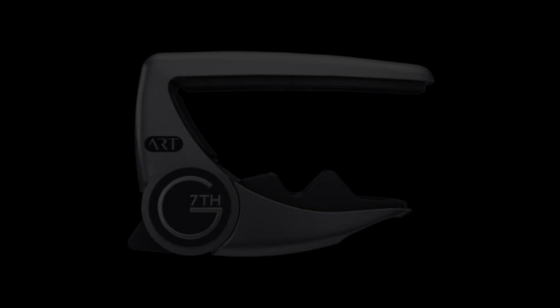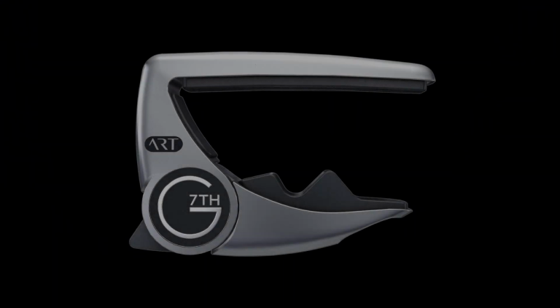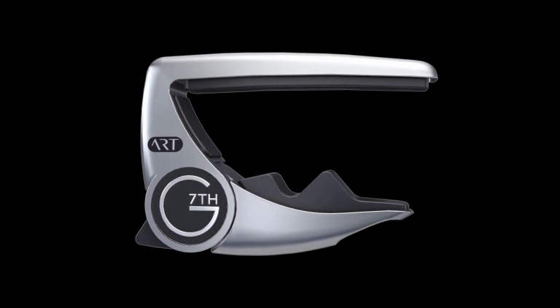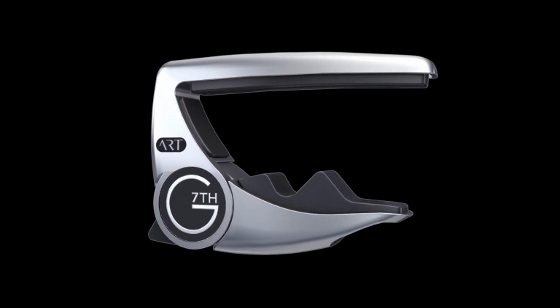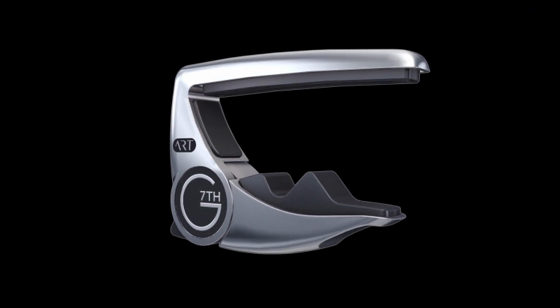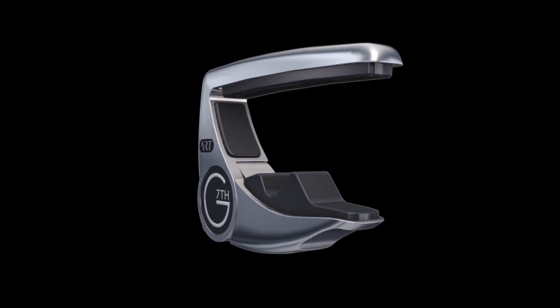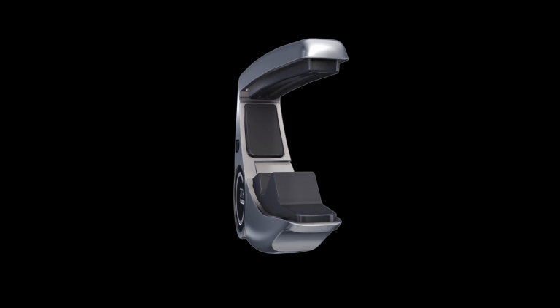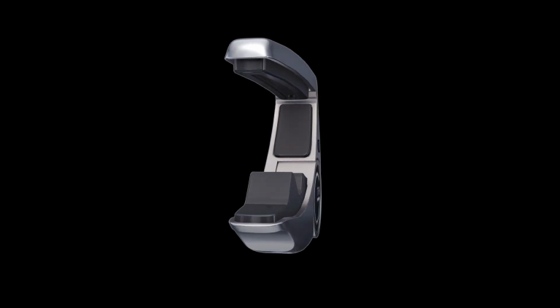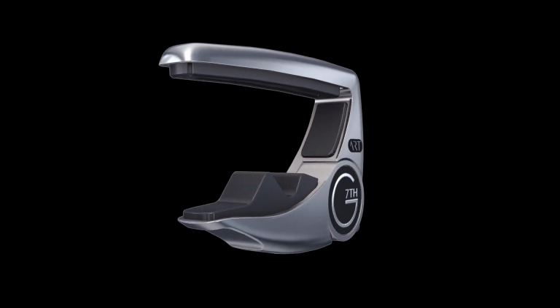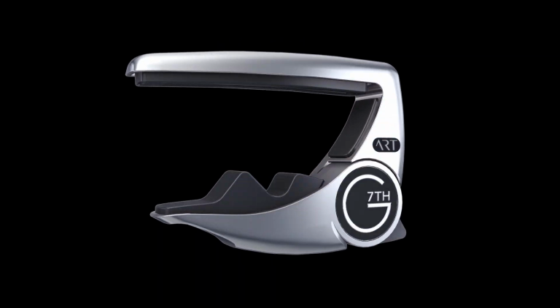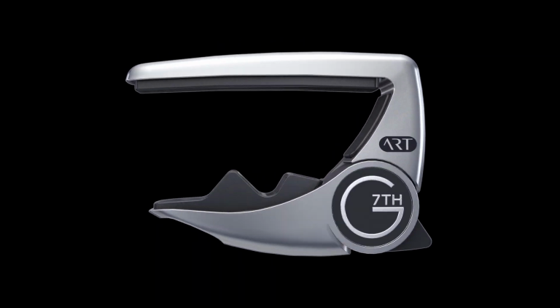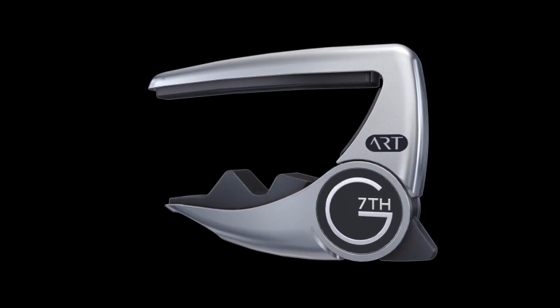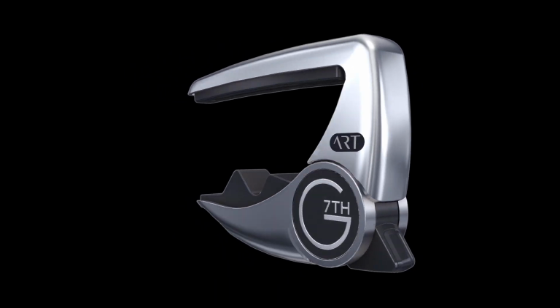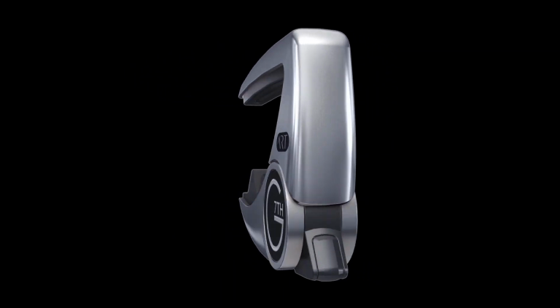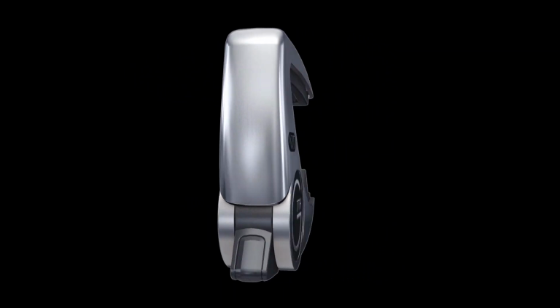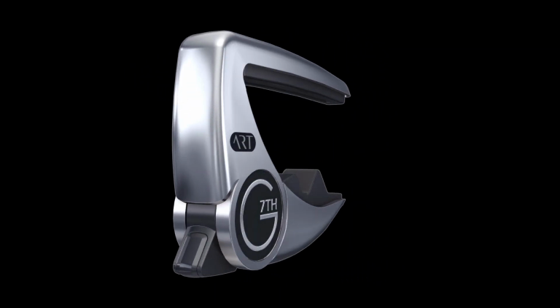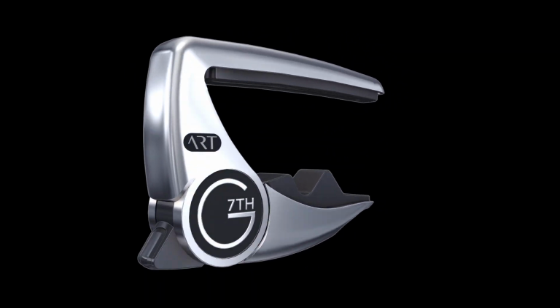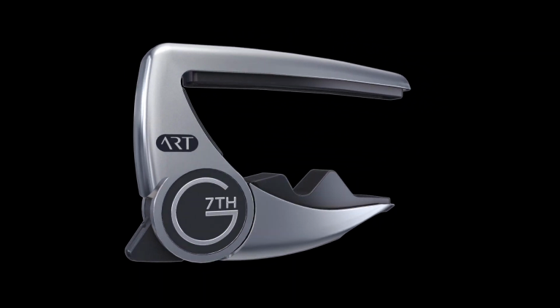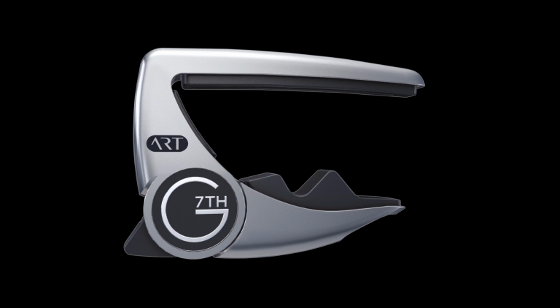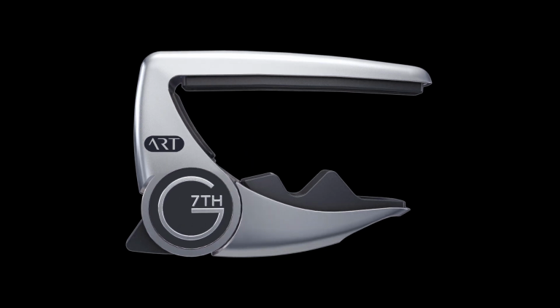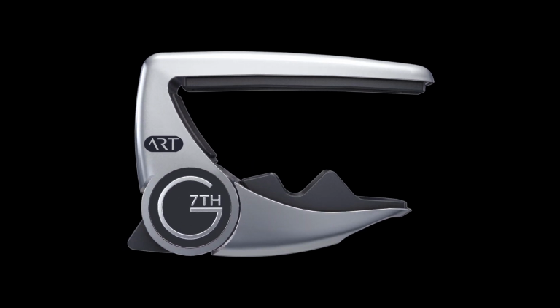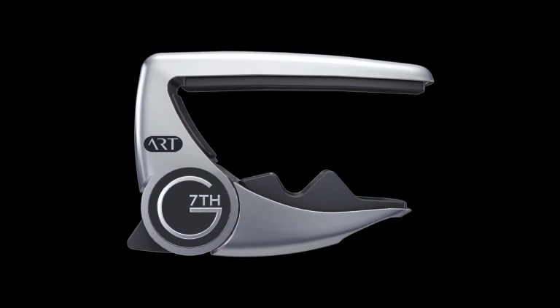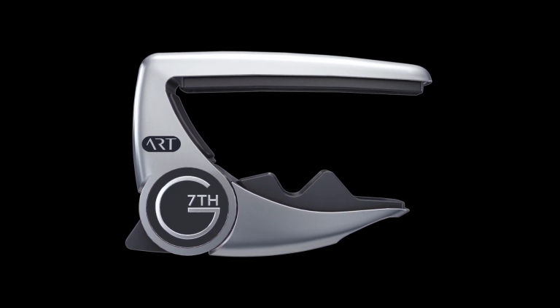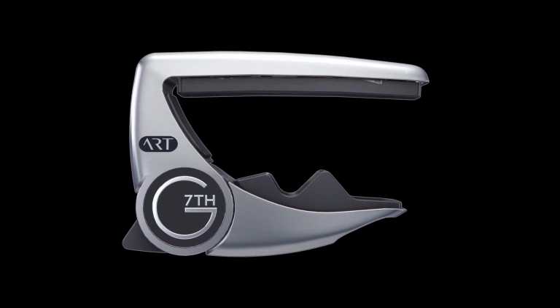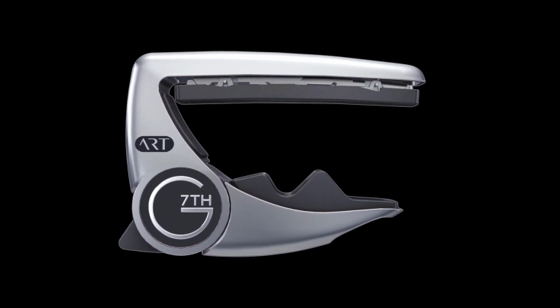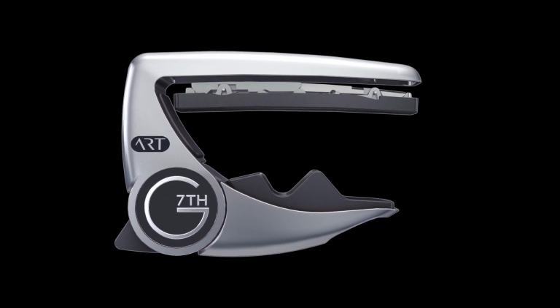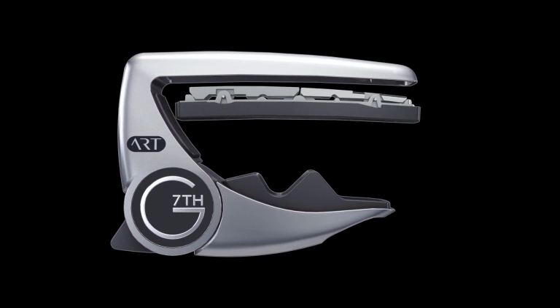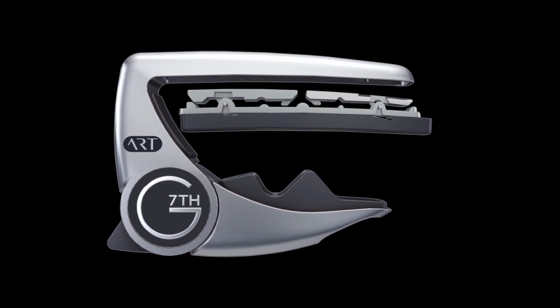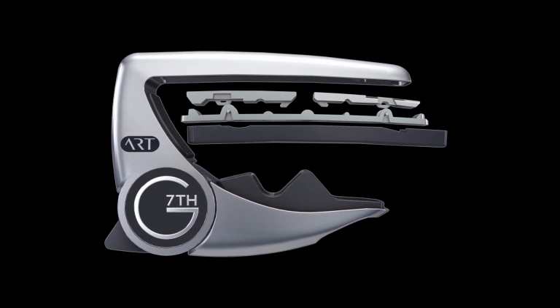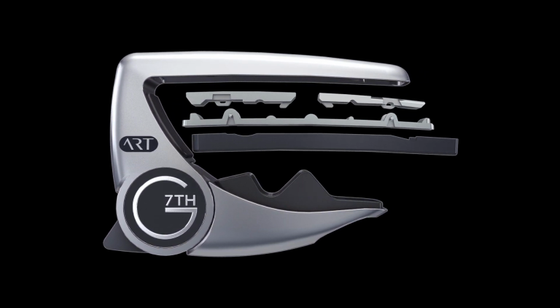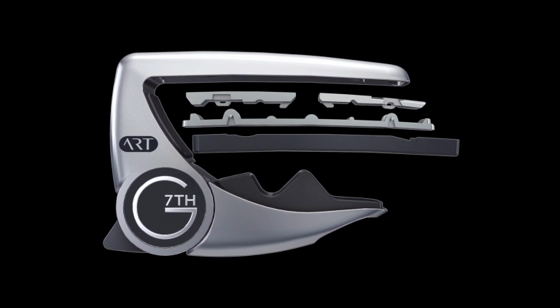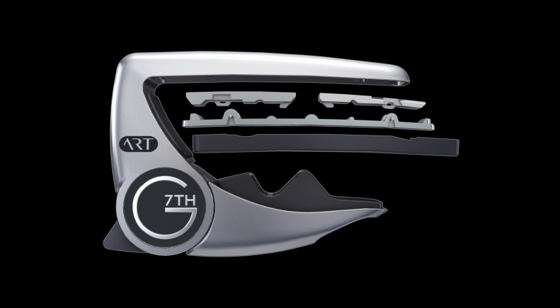We are extremely proud to introduce the Performance 3 Capo, the most advanced capo ever made. The Performance 3 adapts to suit any guitar thanks to the addition of our patented ART string pad mechanism.